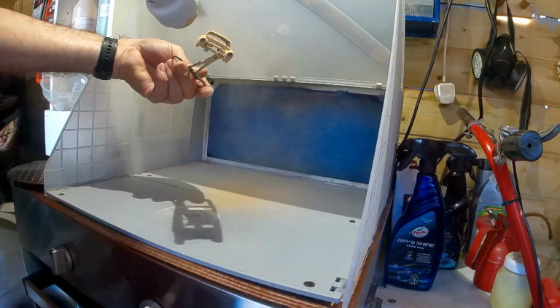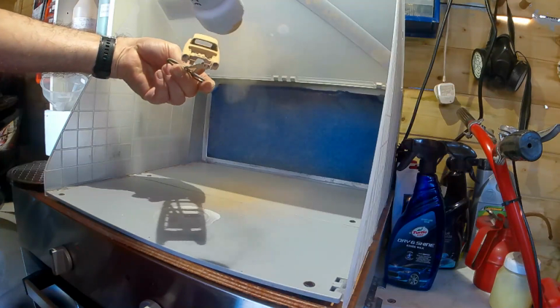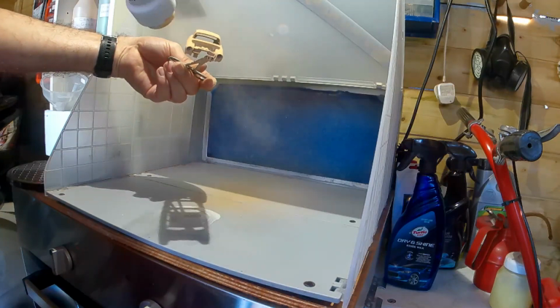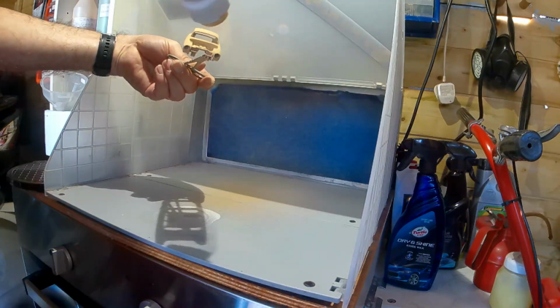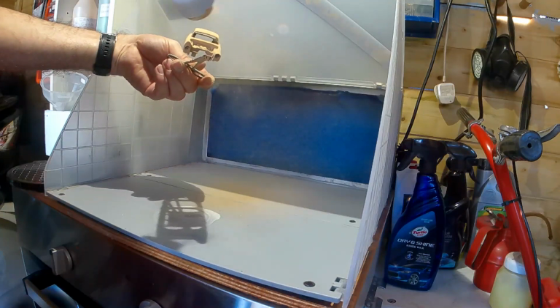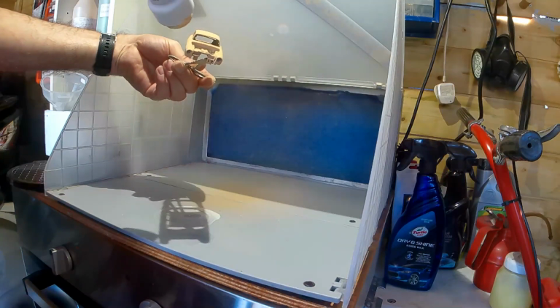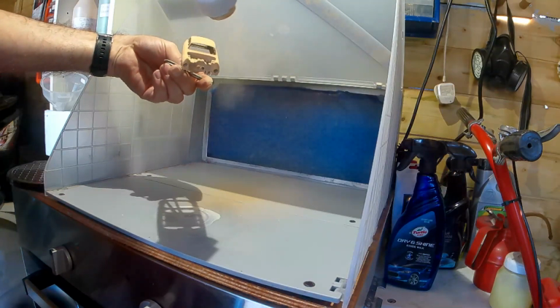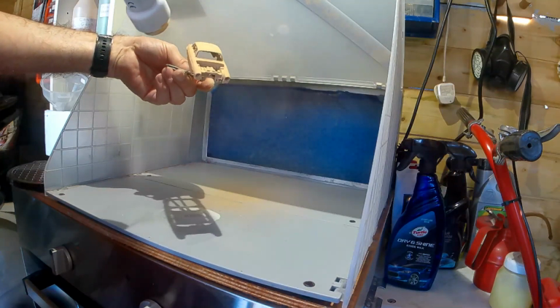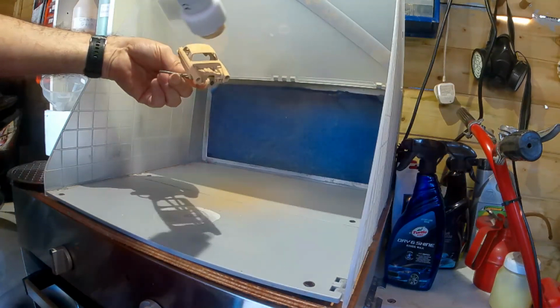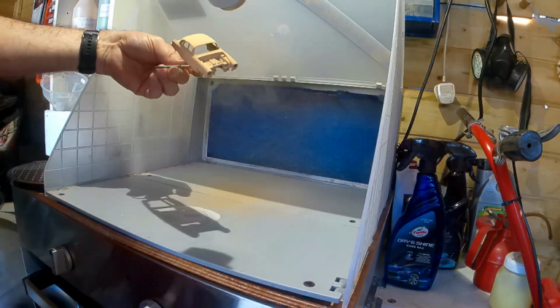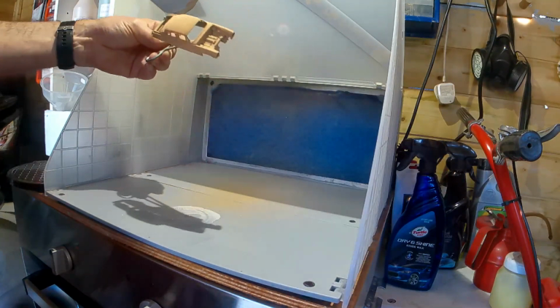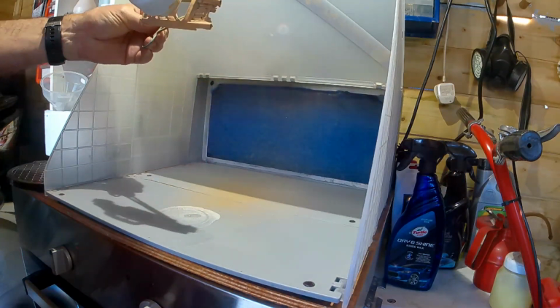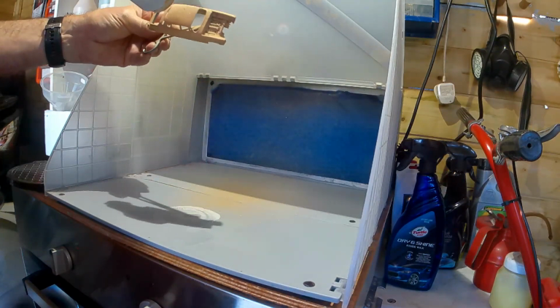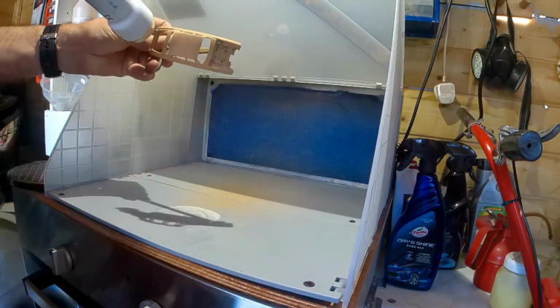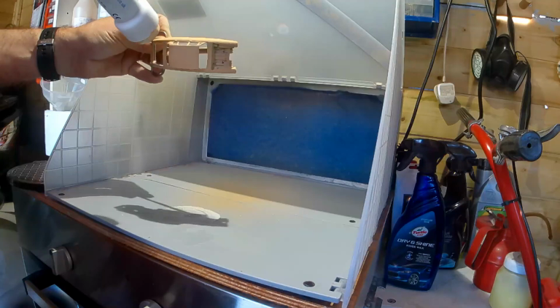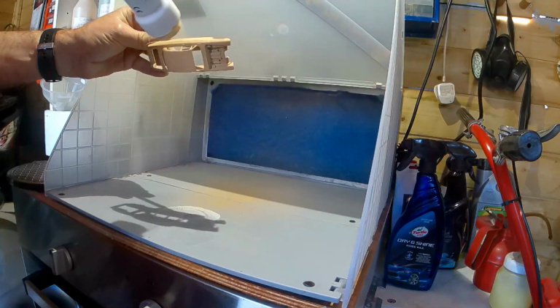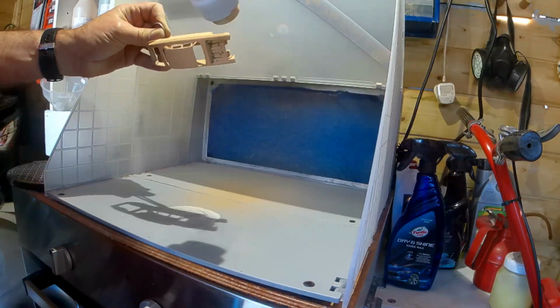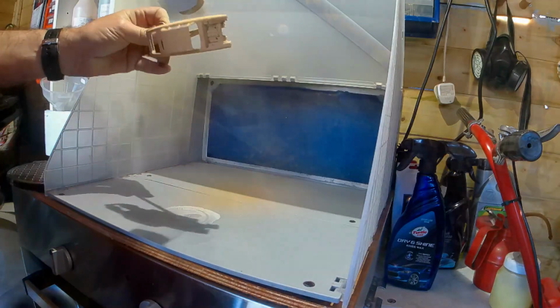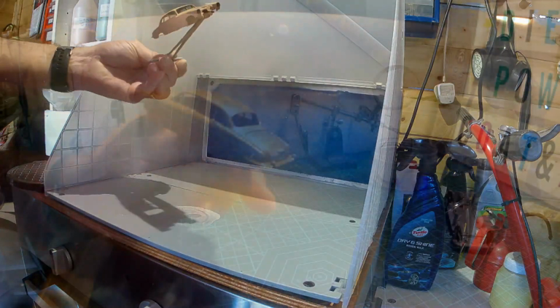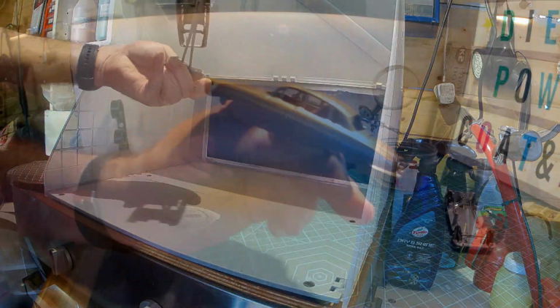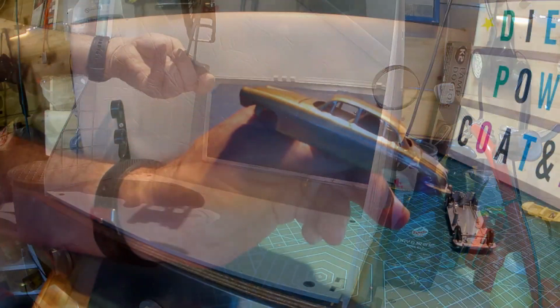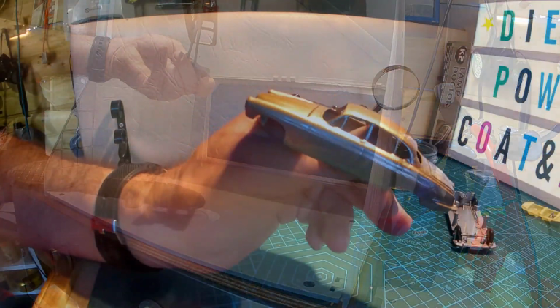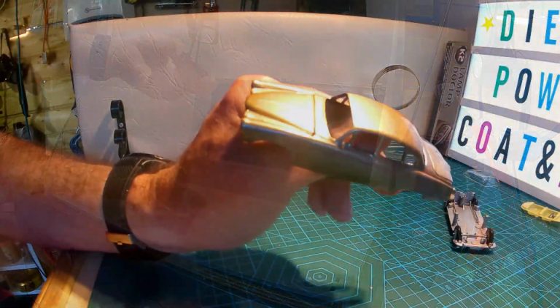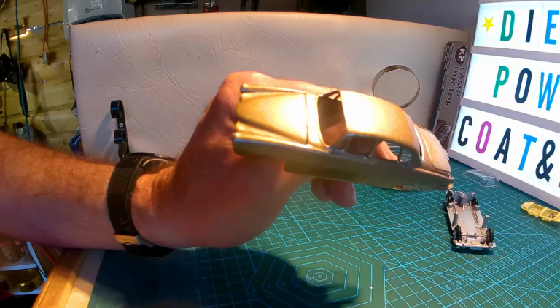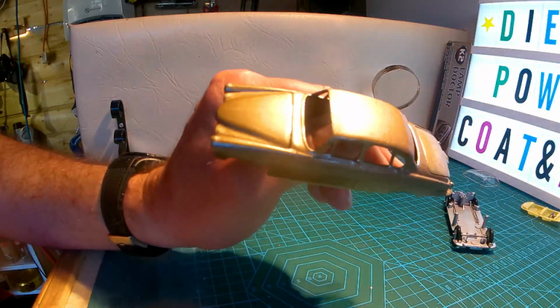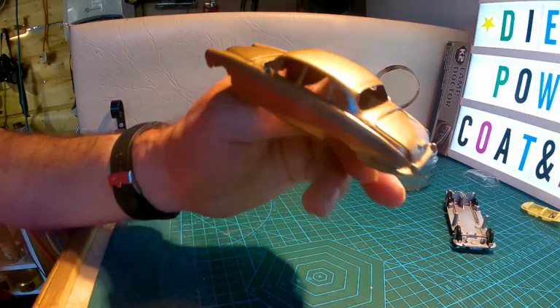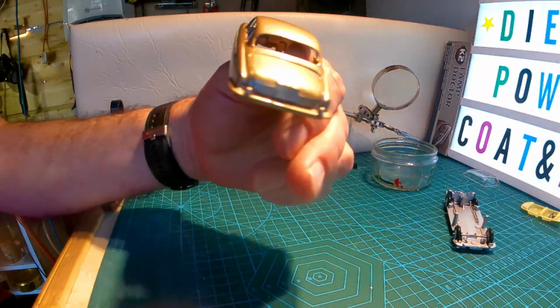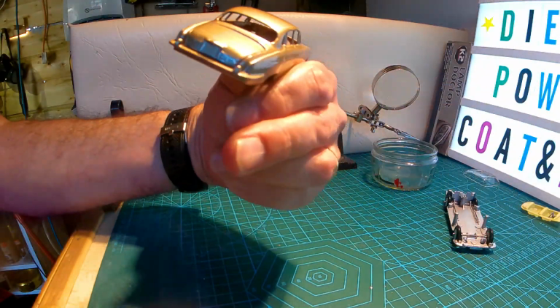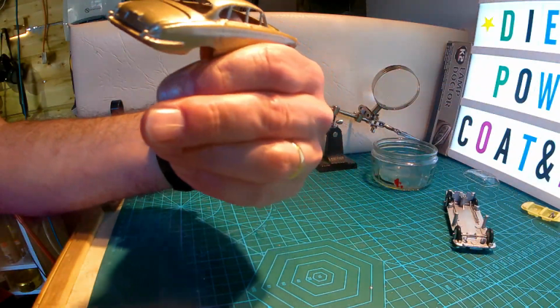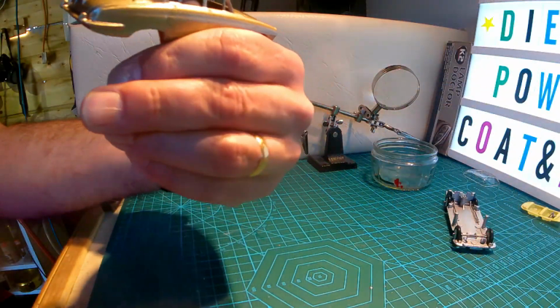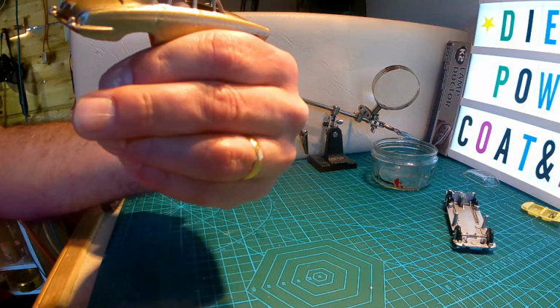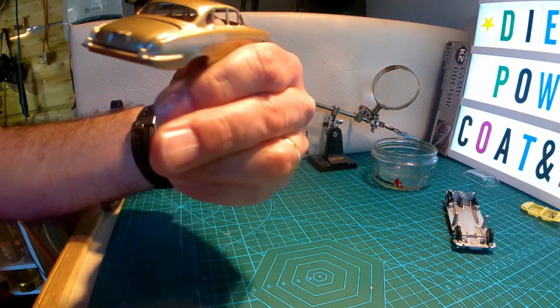And then once this is done, they go into the oven for 10 minutes at 180 degrees. And there we go, back from the oven — it's come out very well, lovely smooth paintwork.